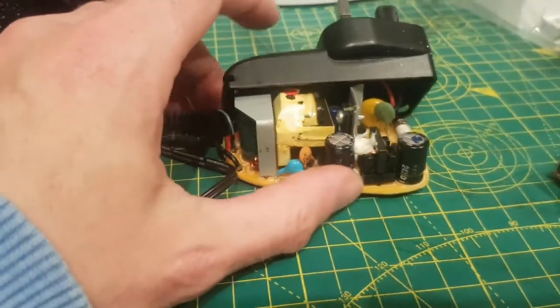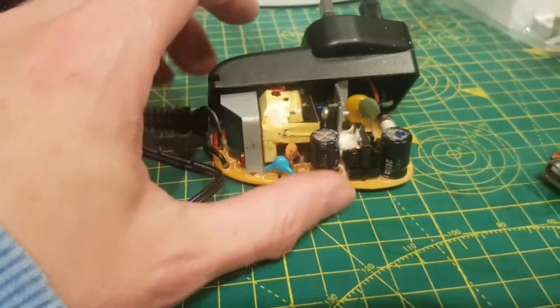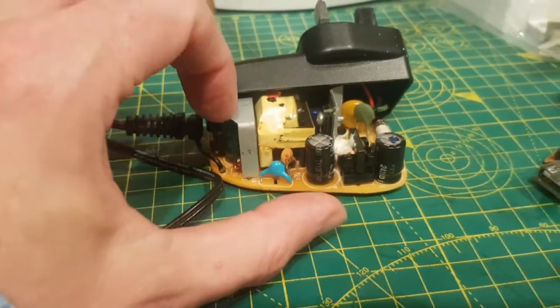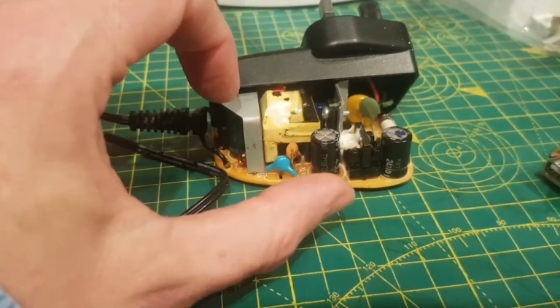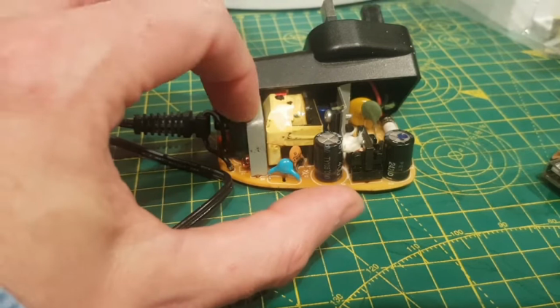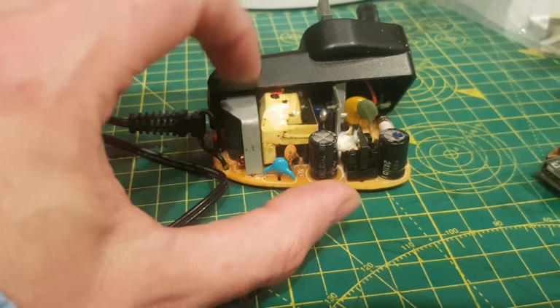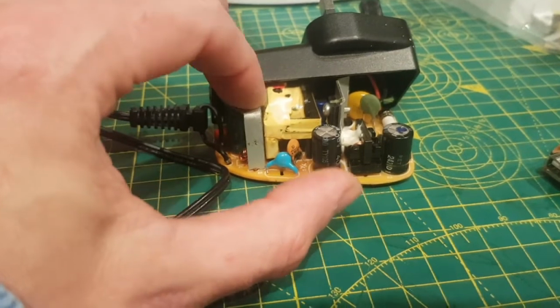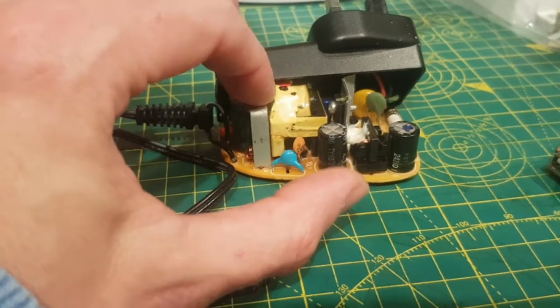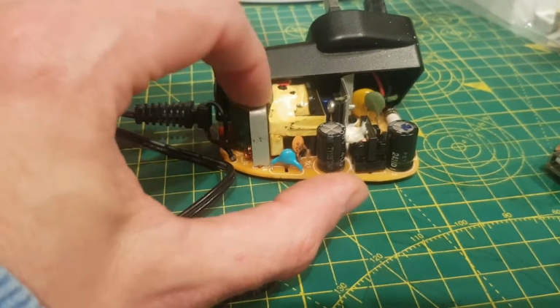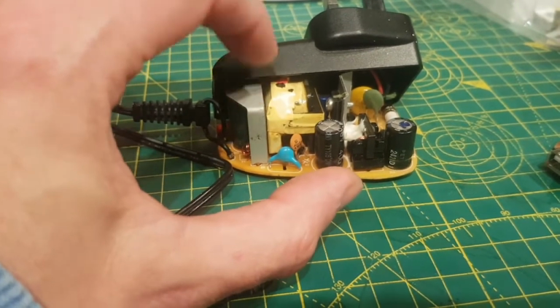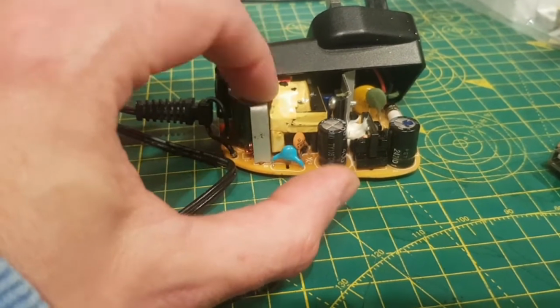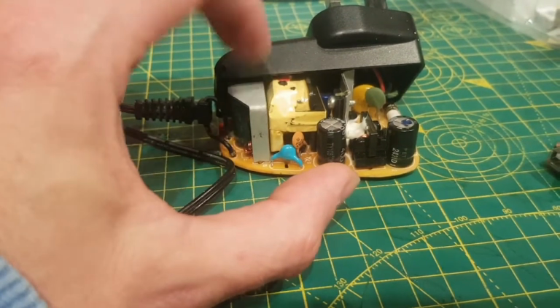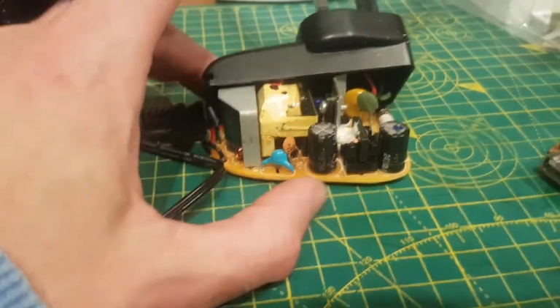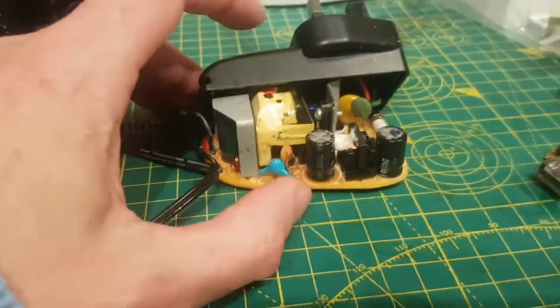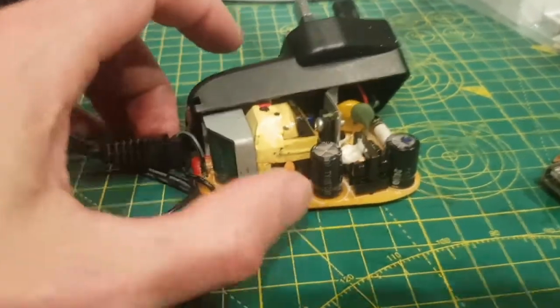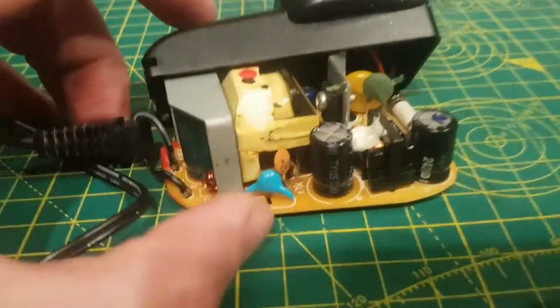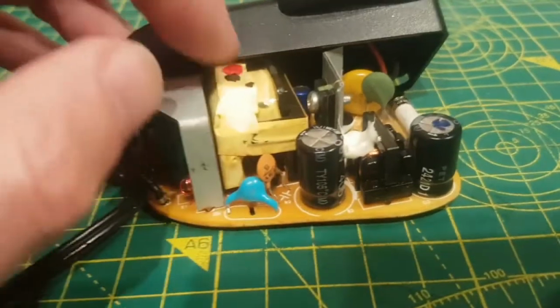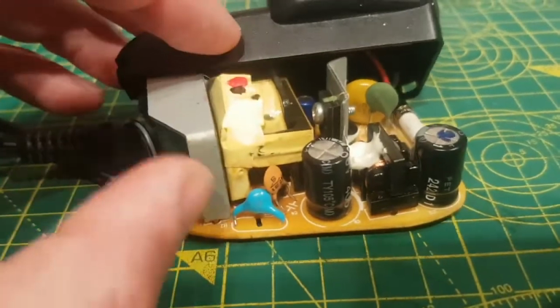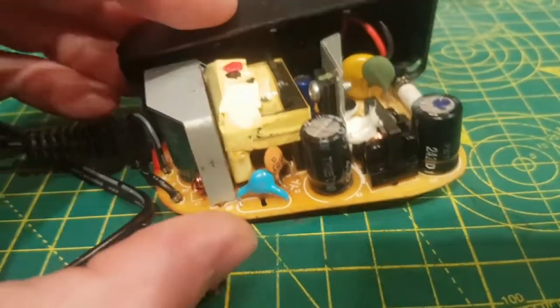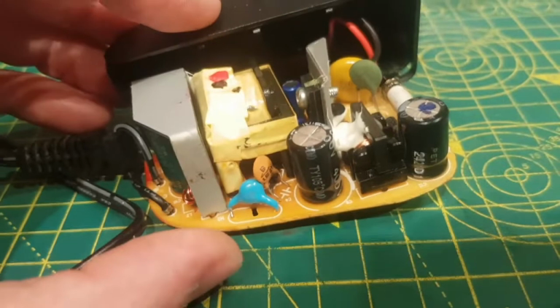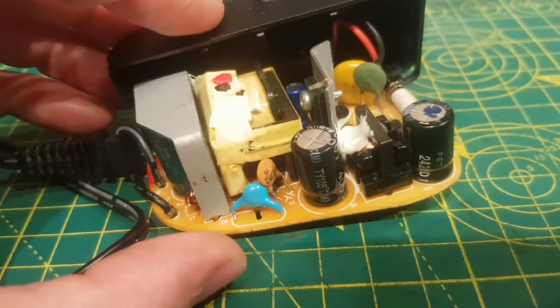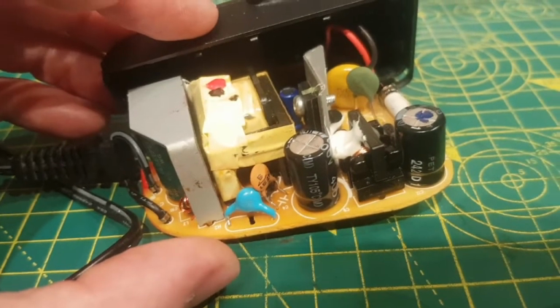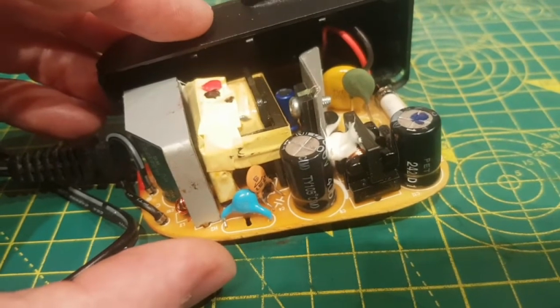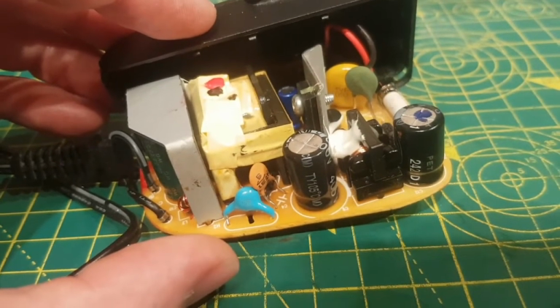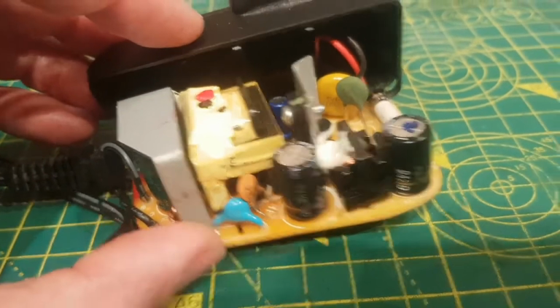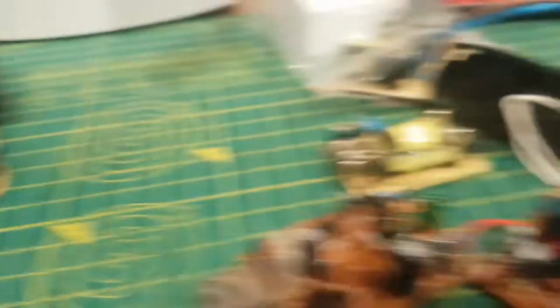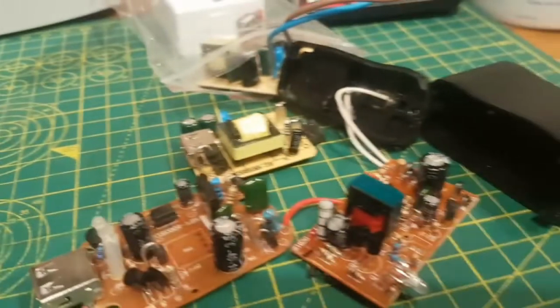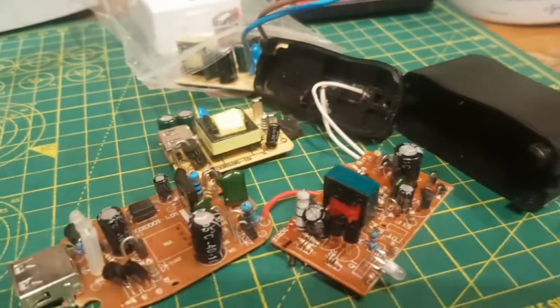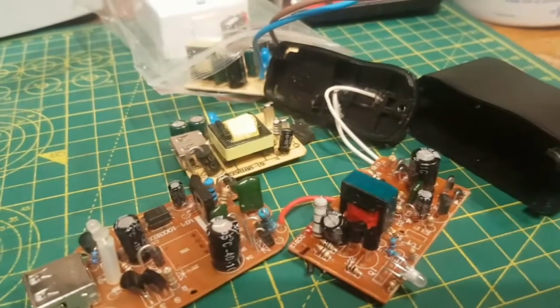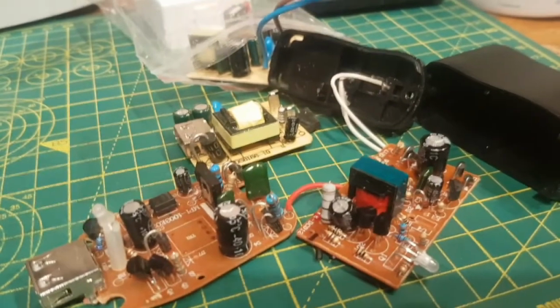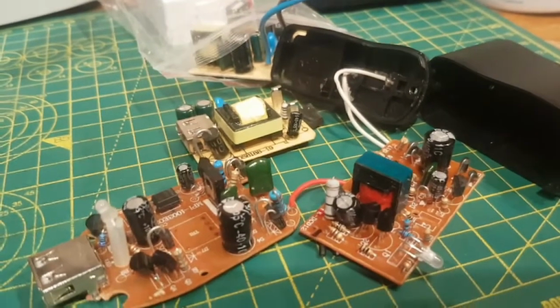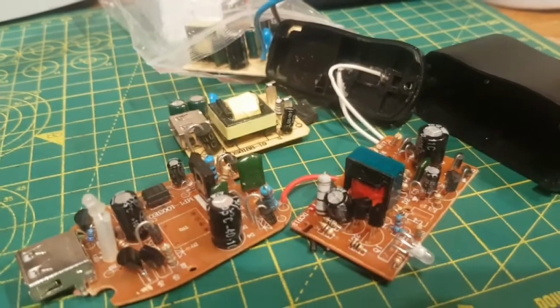I'm going to show you a quick overview of how it works, a Janet and John's version, and then show you some of the things that differentiate a decent quality supply like this from some of the rubbish you get on eBay and Amazon.